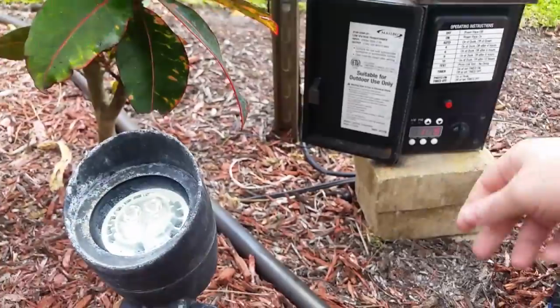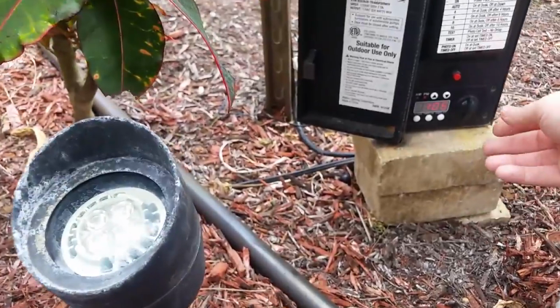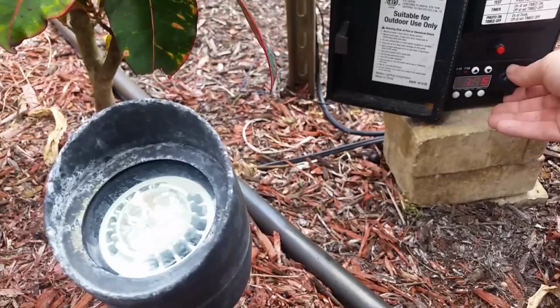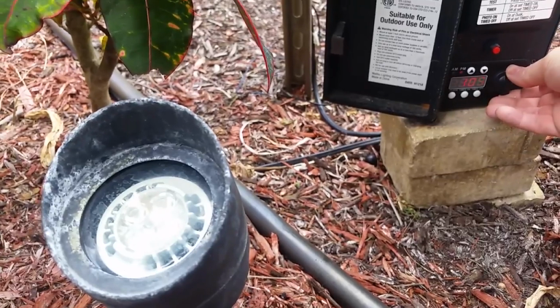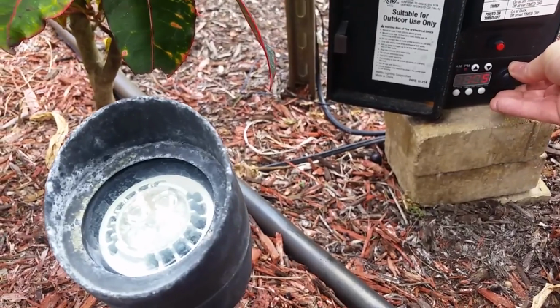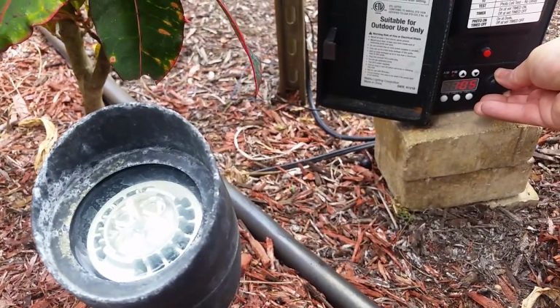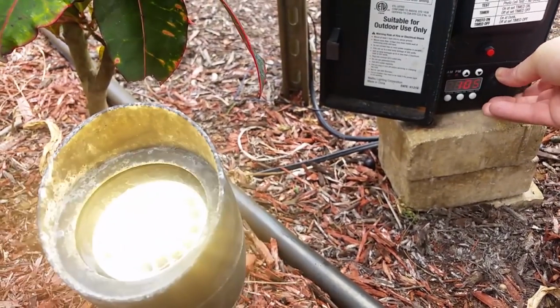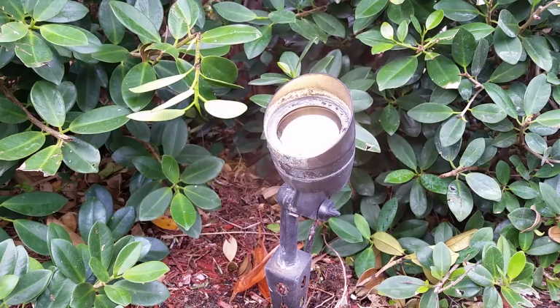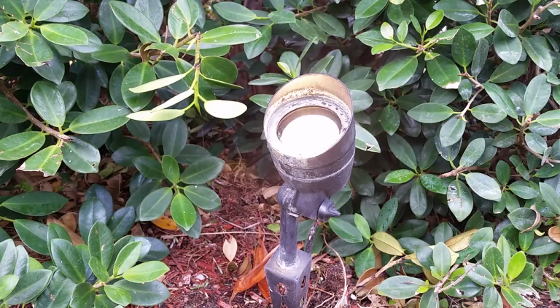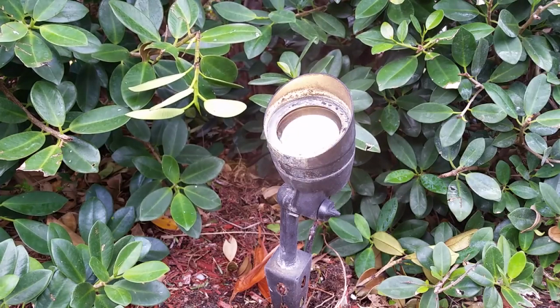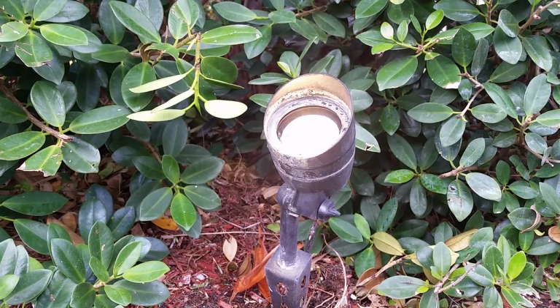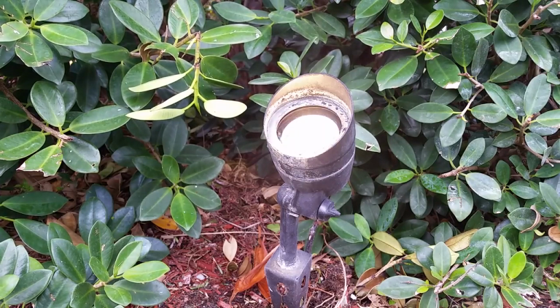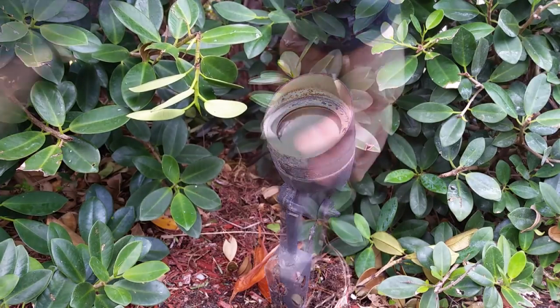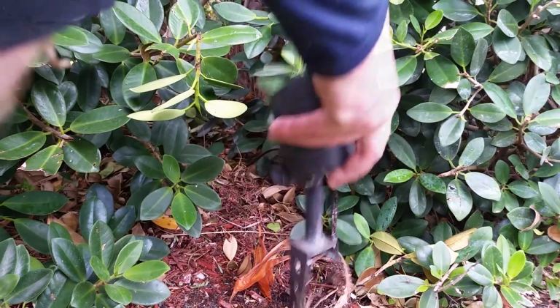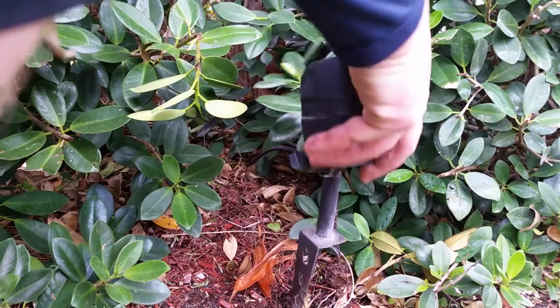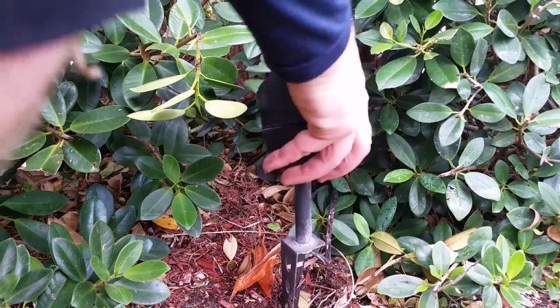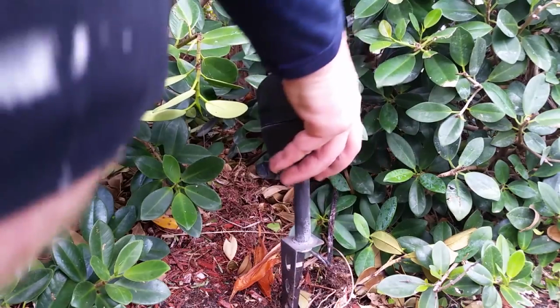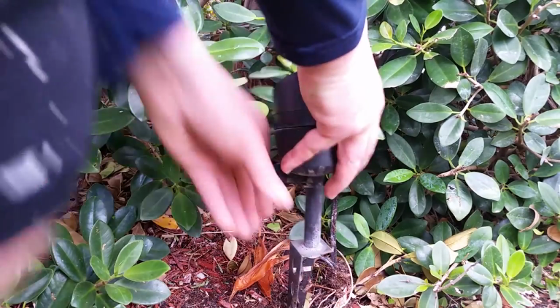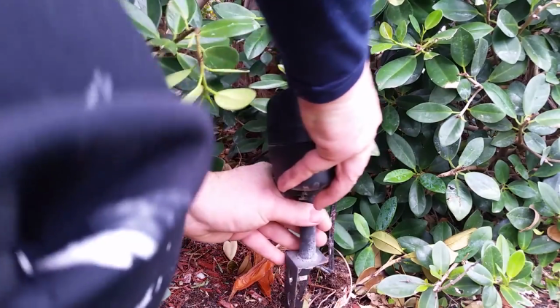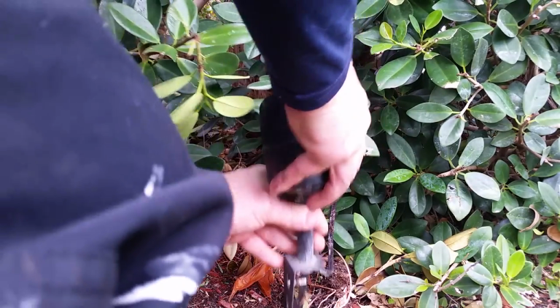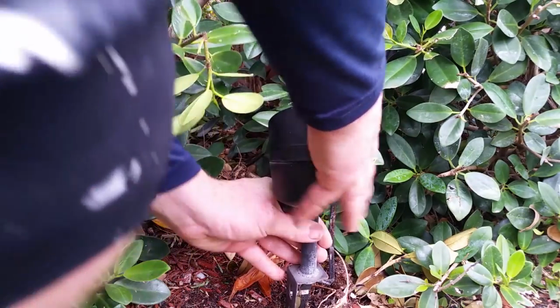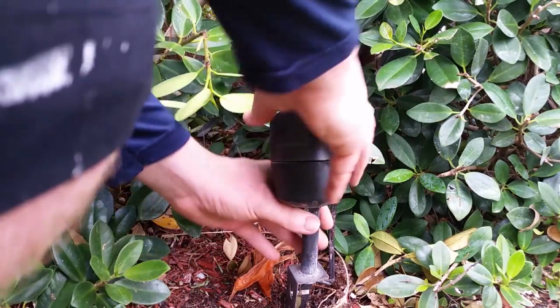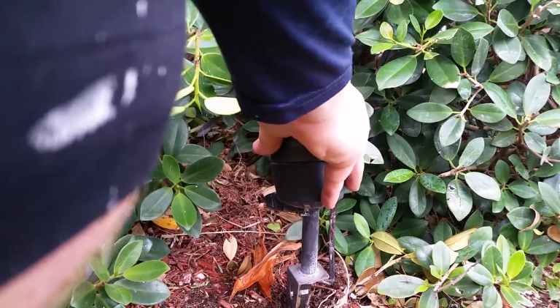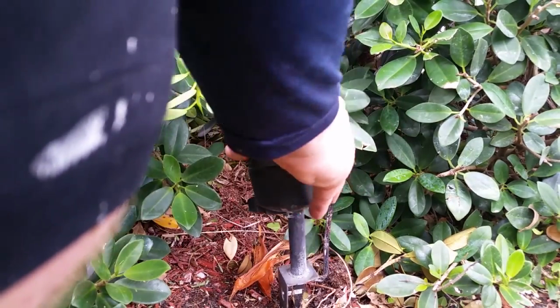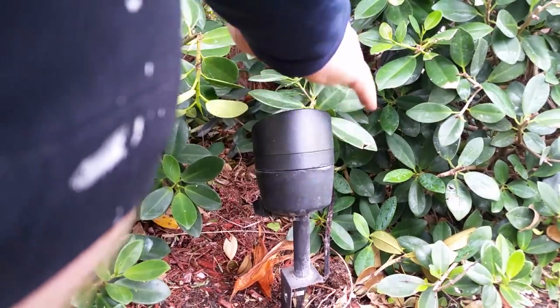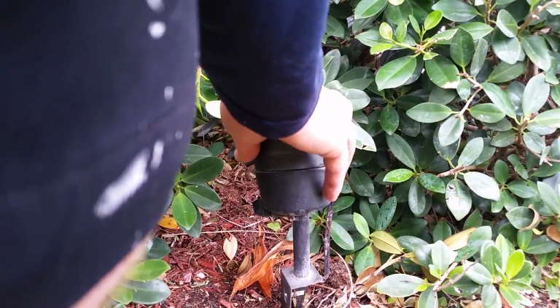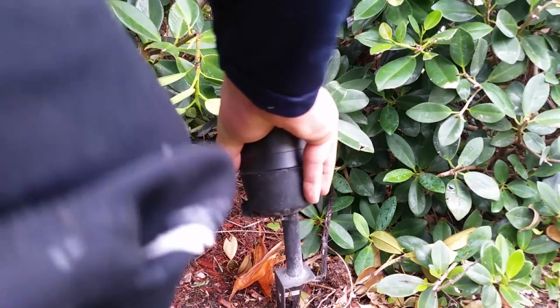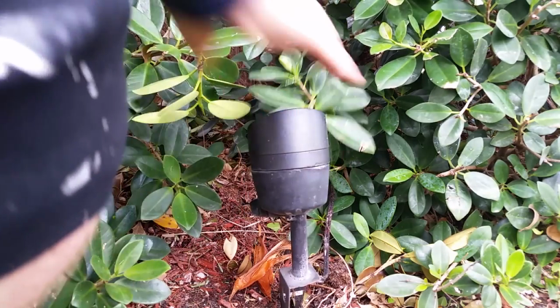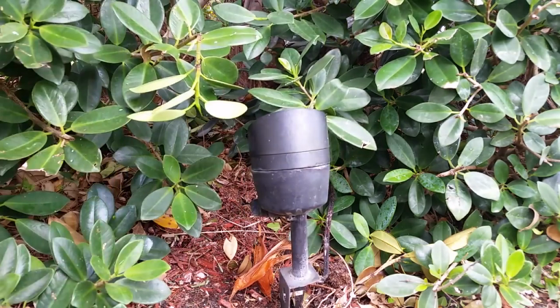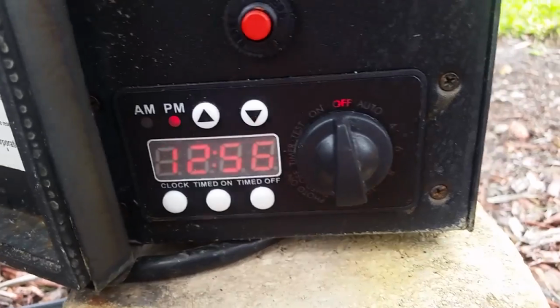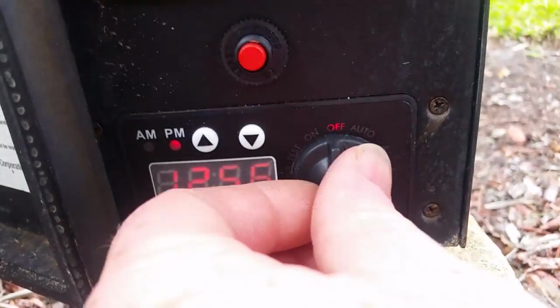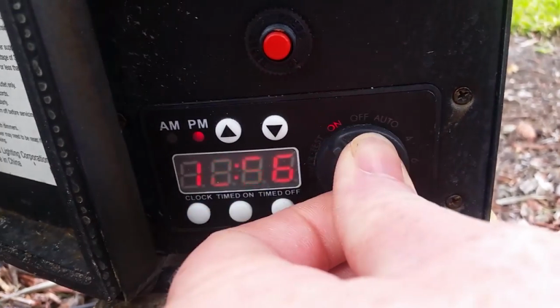Now I can turn the power on and these lights look great. Now's a good time to set these about where I think they should go — I'm going to accent this tree that this is next to.